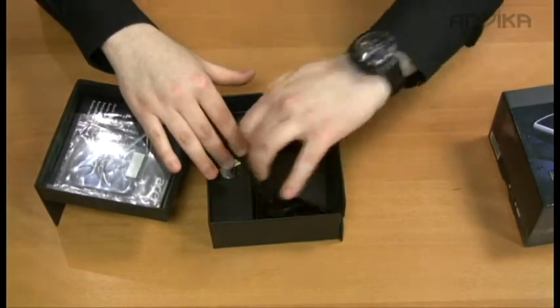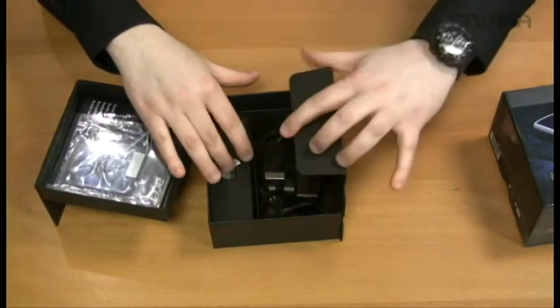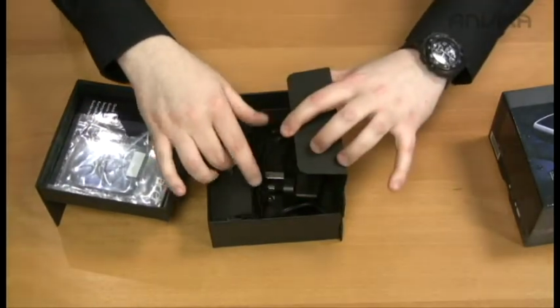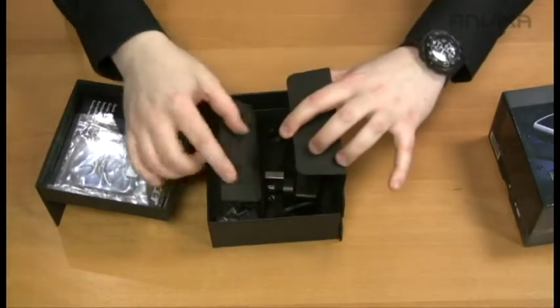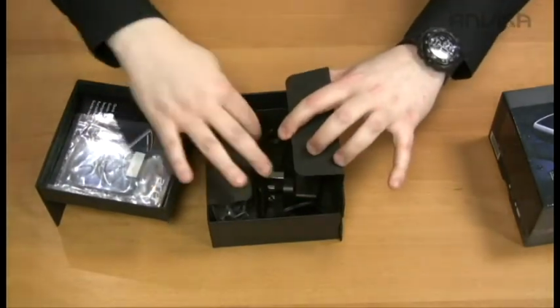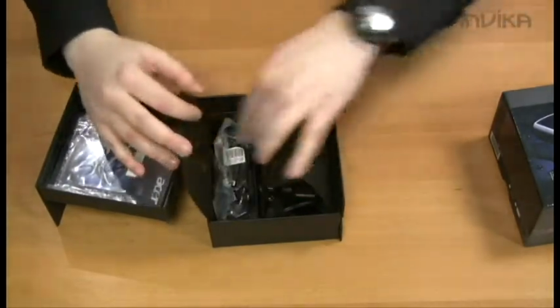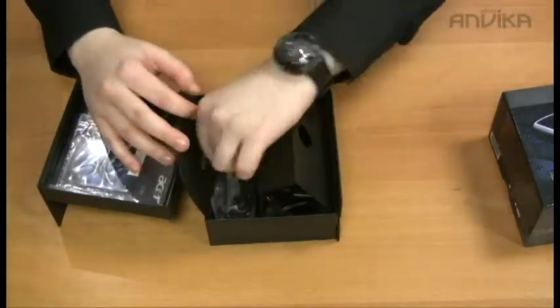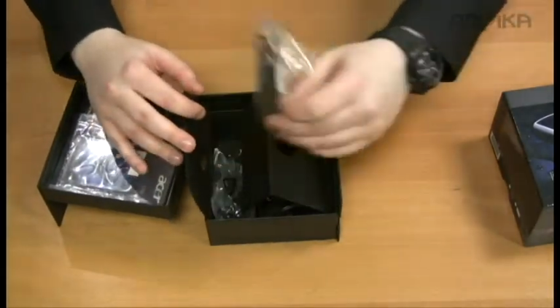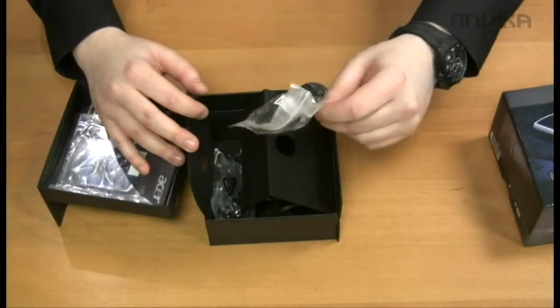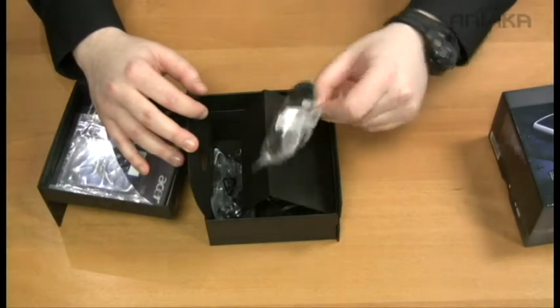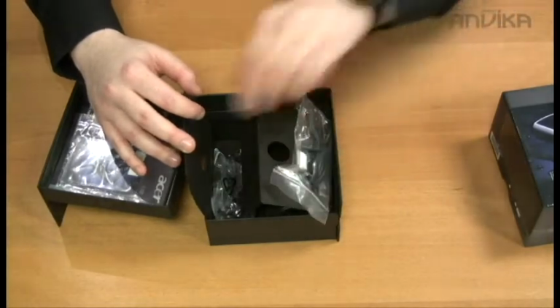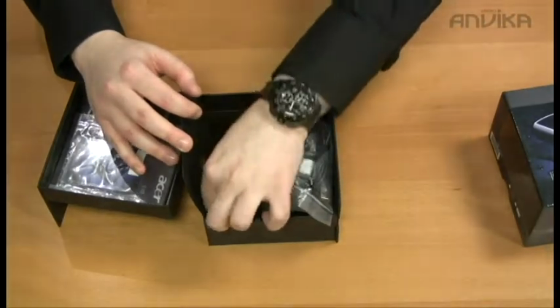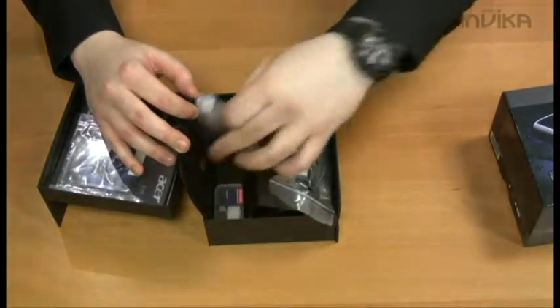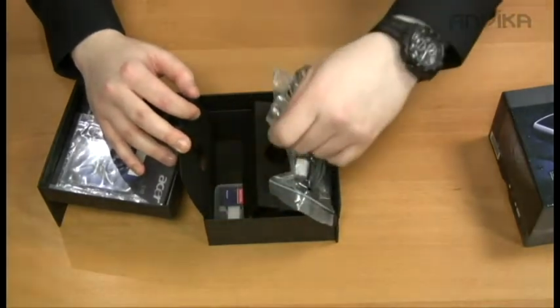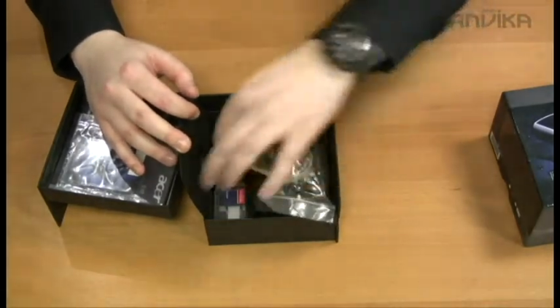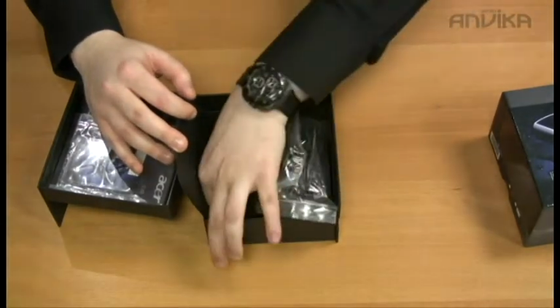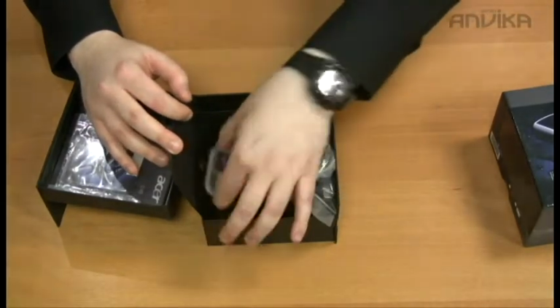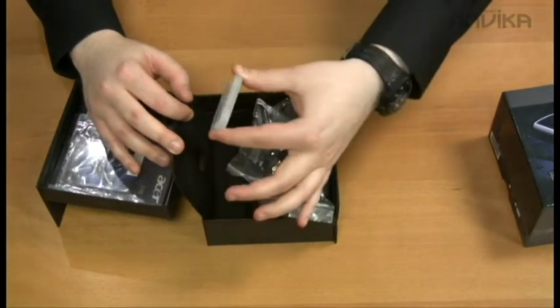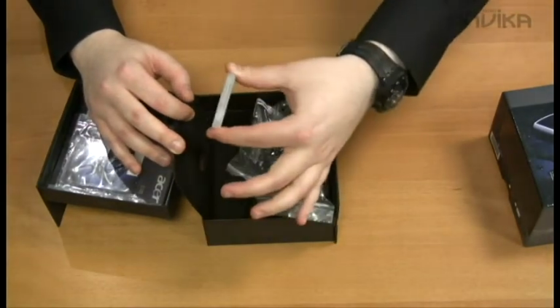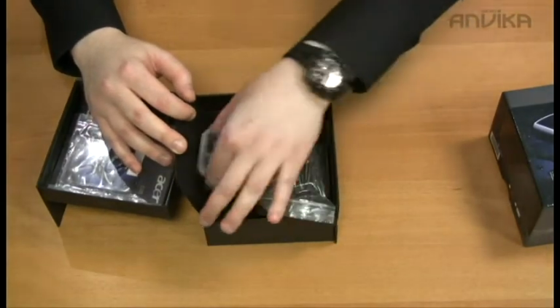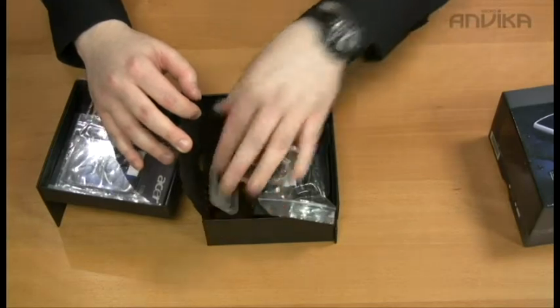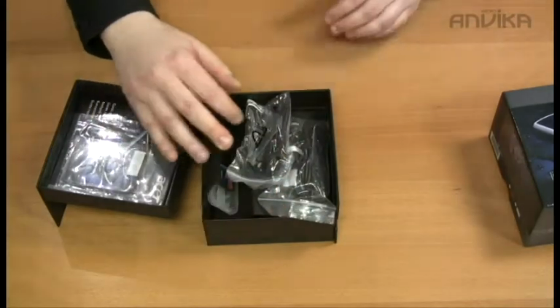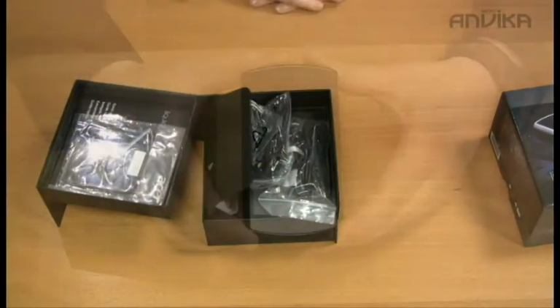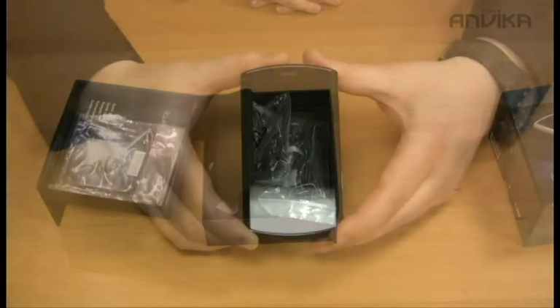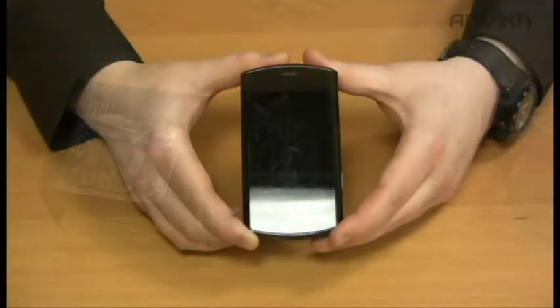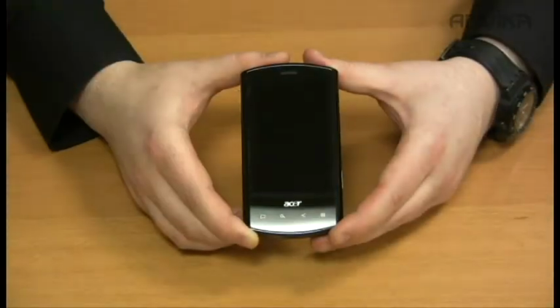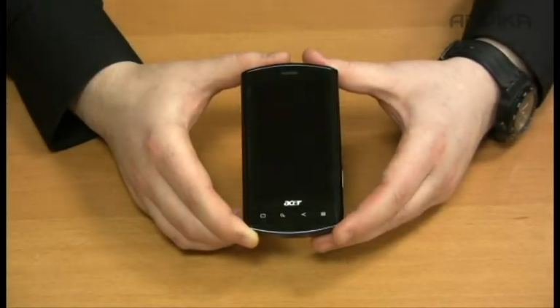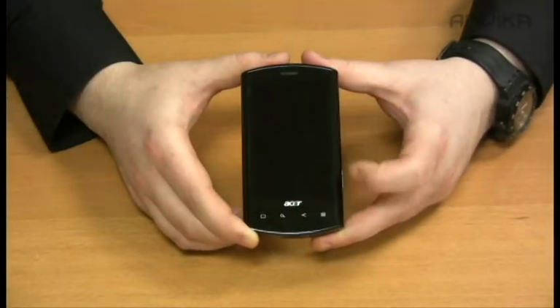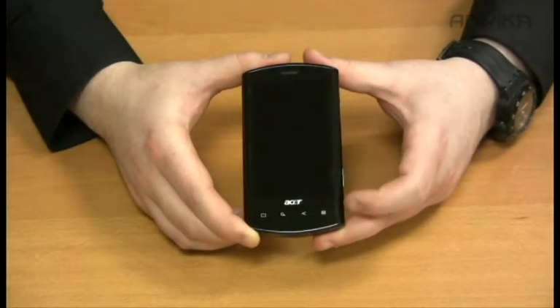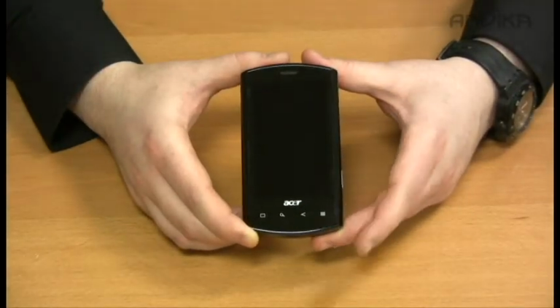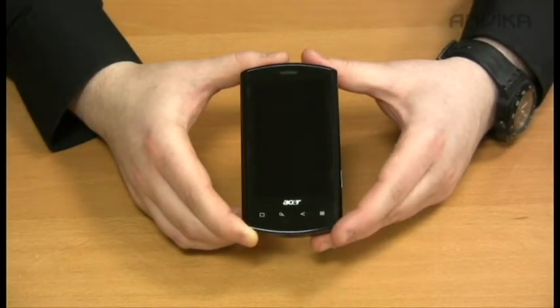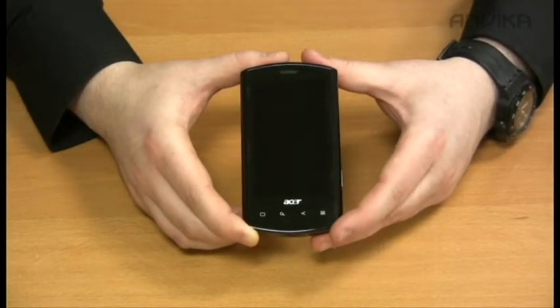We have an AC power adapter, USB cable, headphones, and a memory card adapter. The Acer Liquid has a 3.5 inch capacitive display.